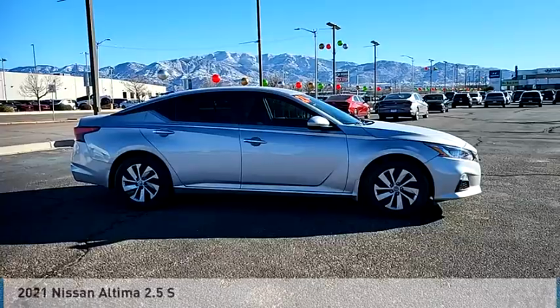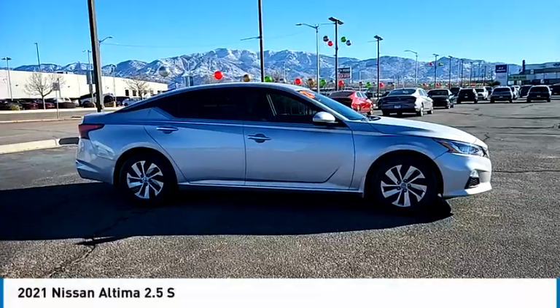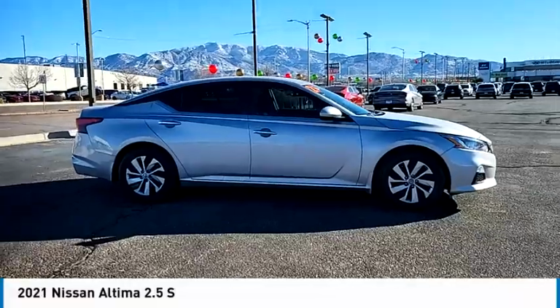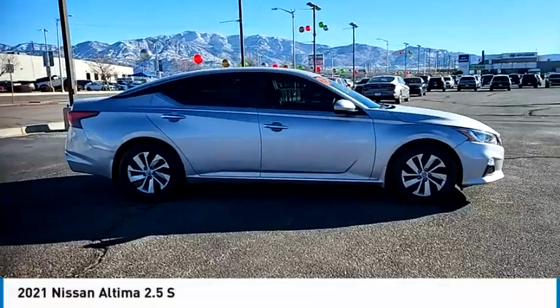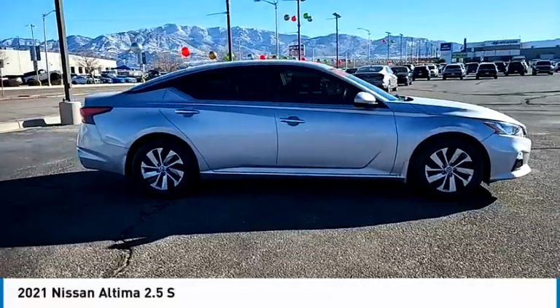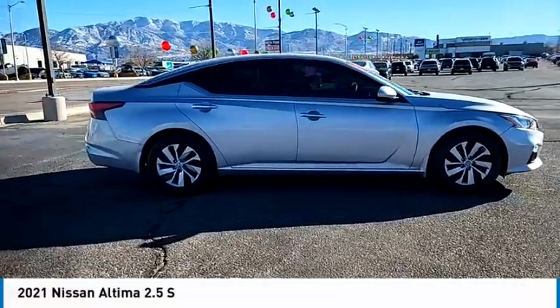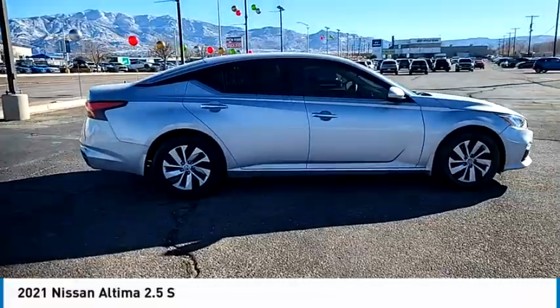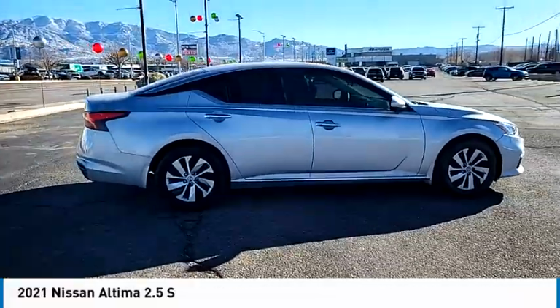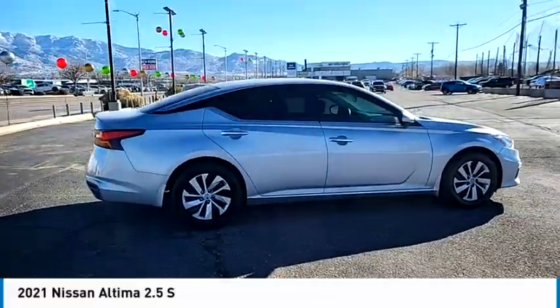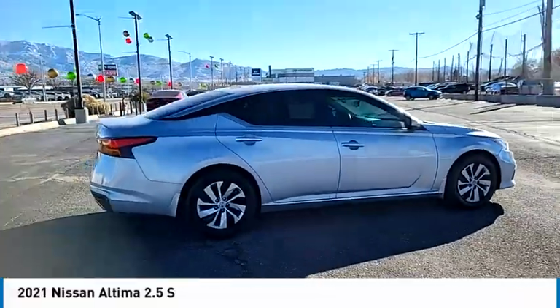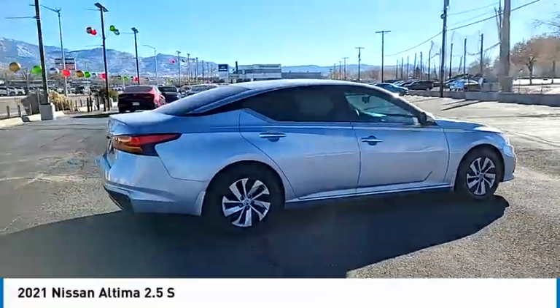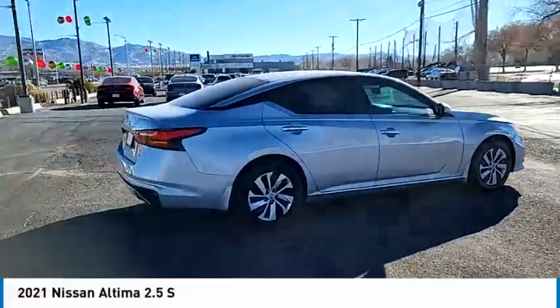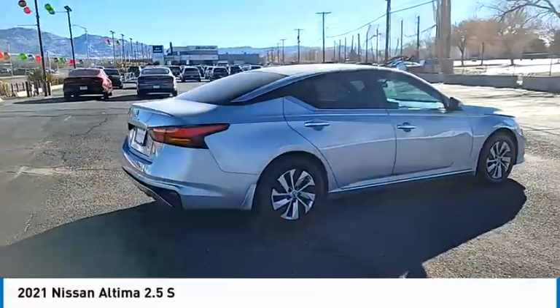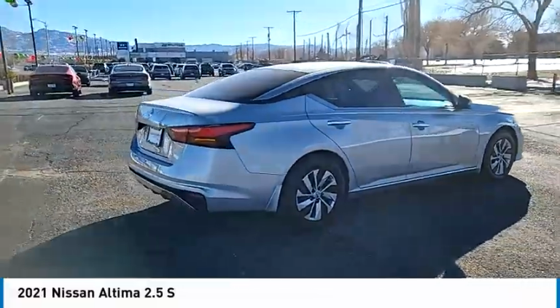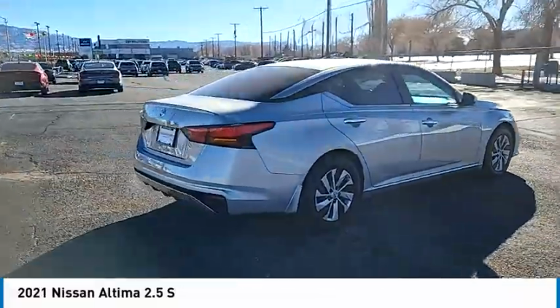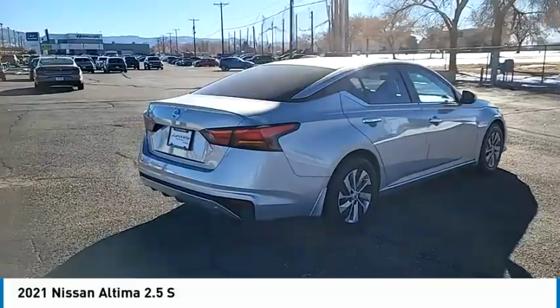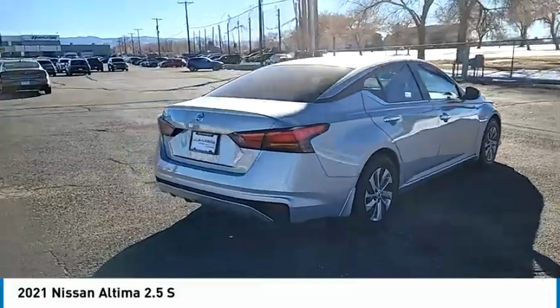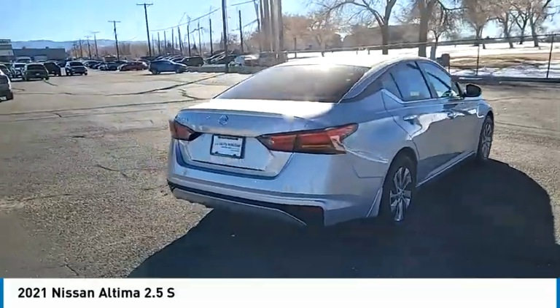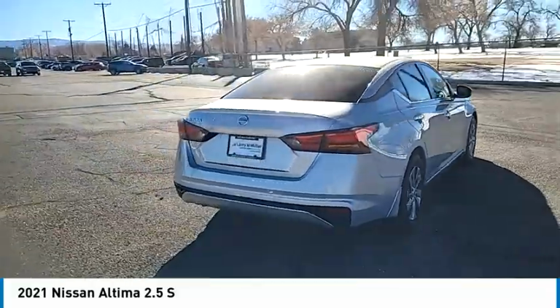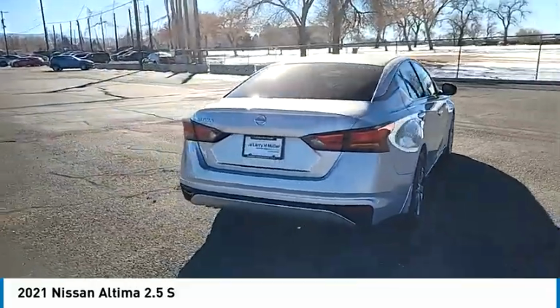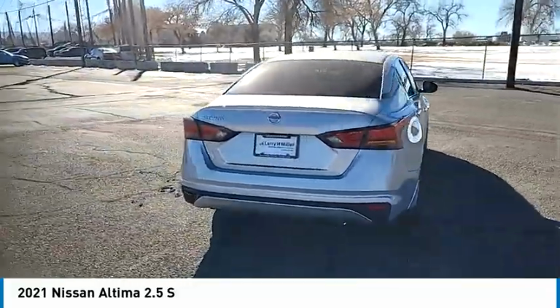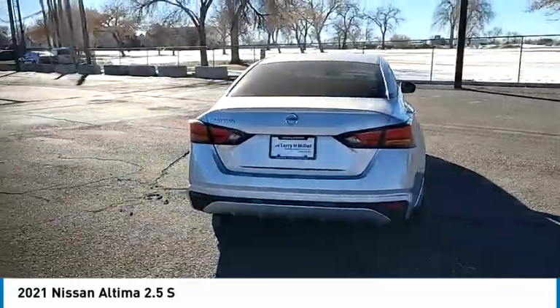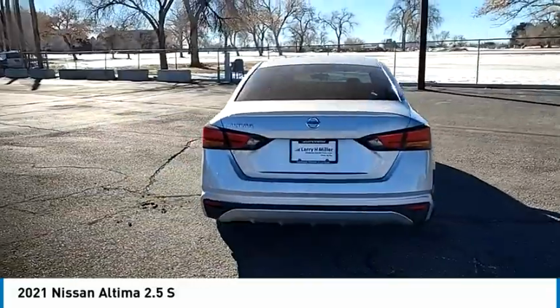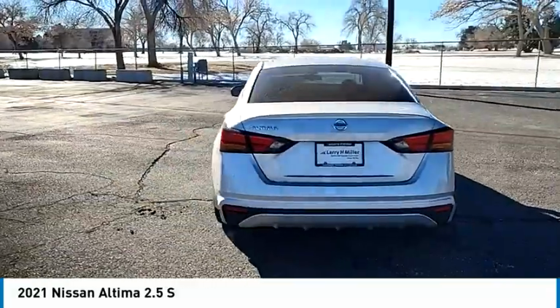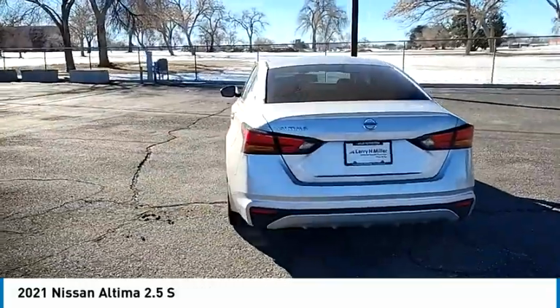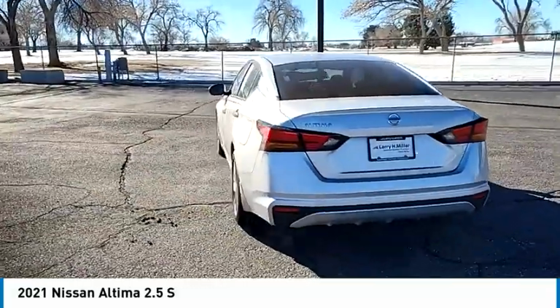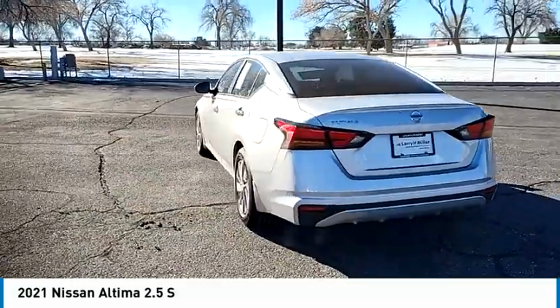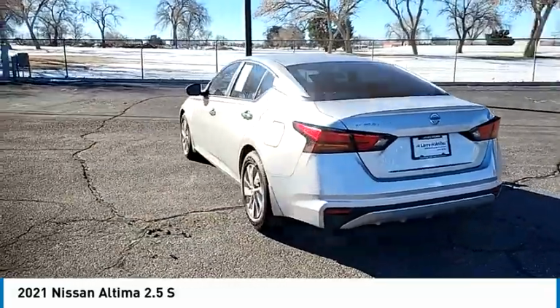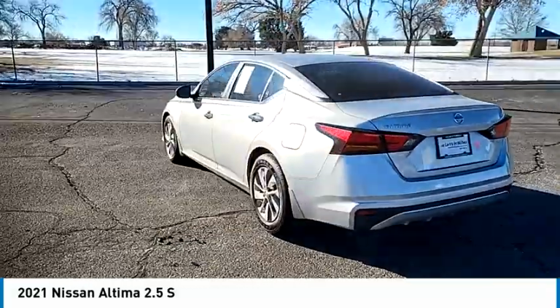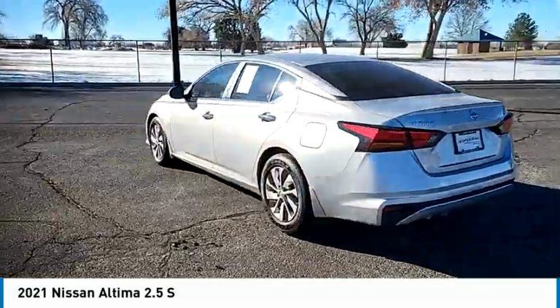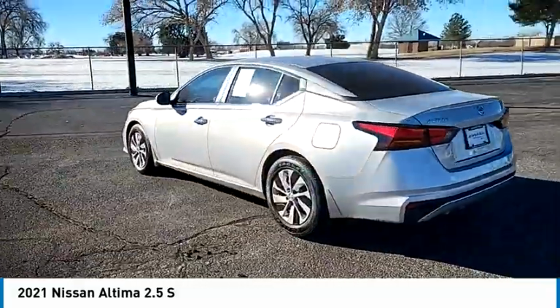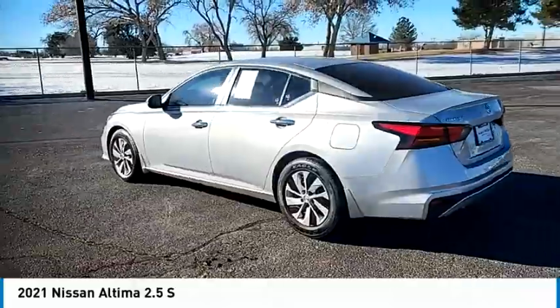Come test drive the 2021 Altima. The Nissan Altima offers advanced features to make life easier, including push-button ignition, which comes standard.